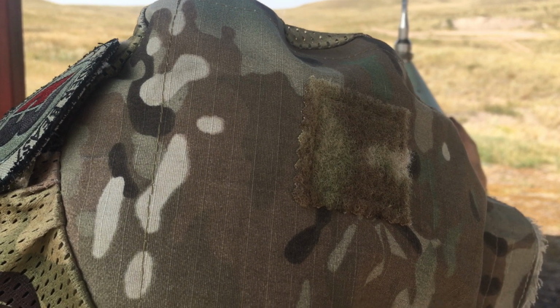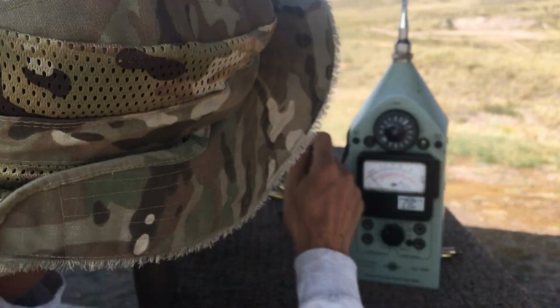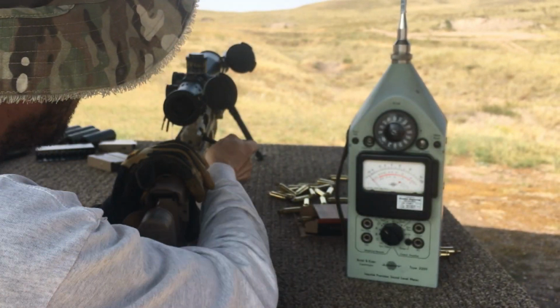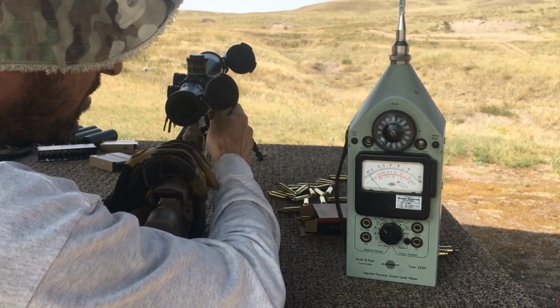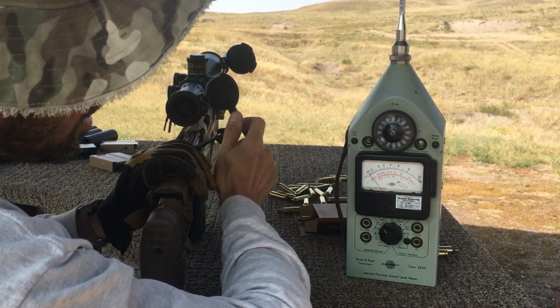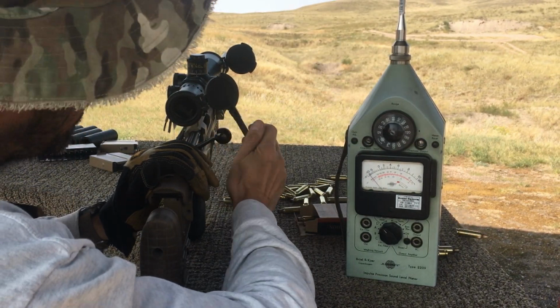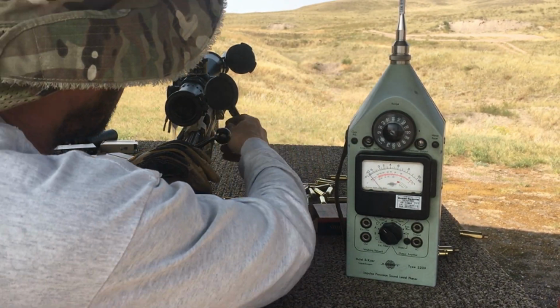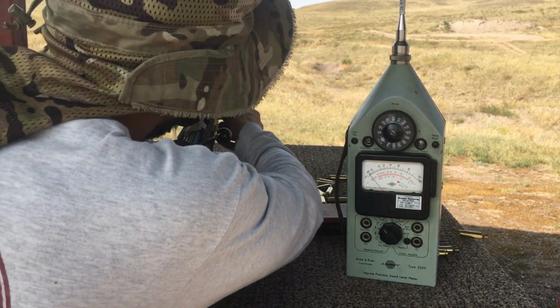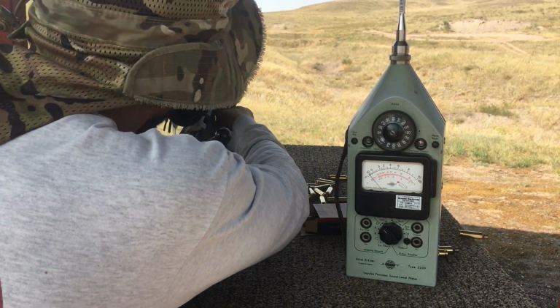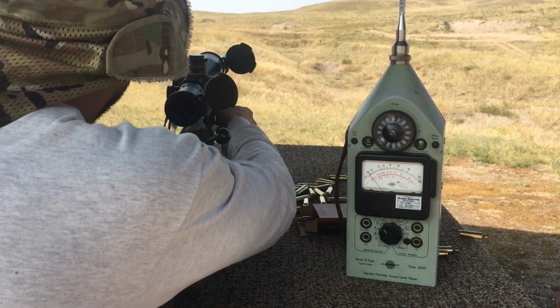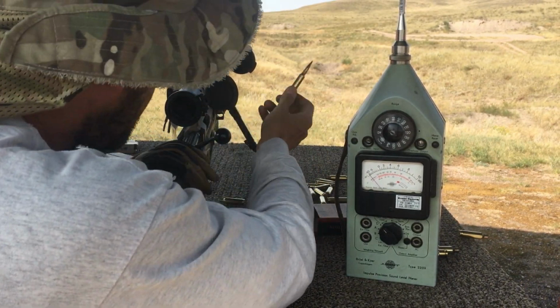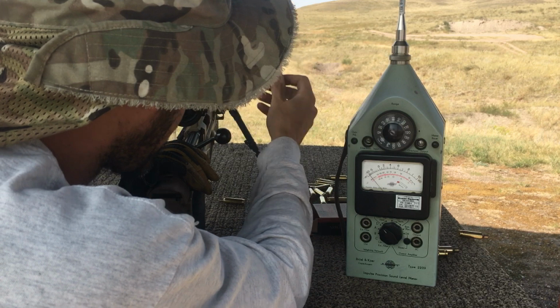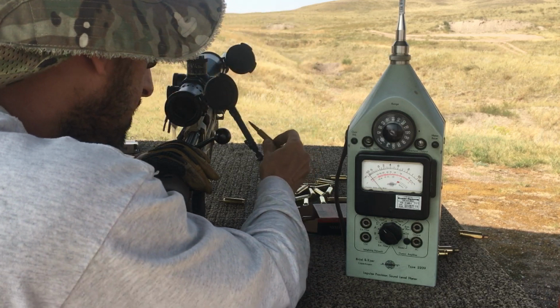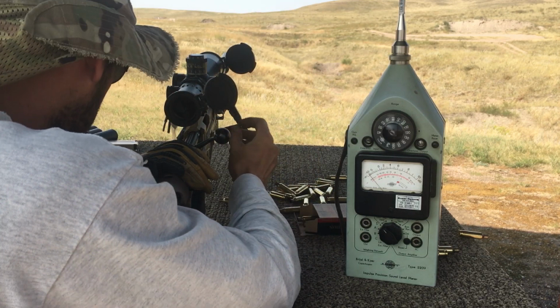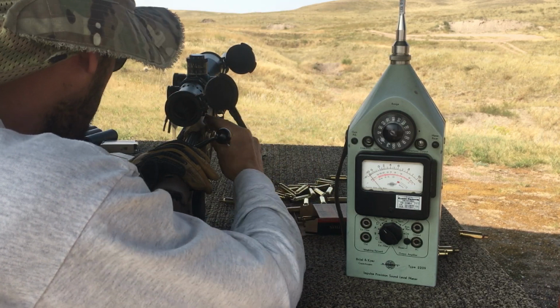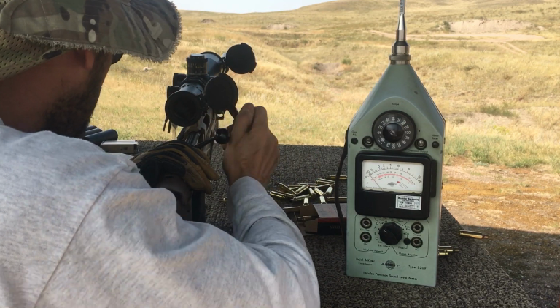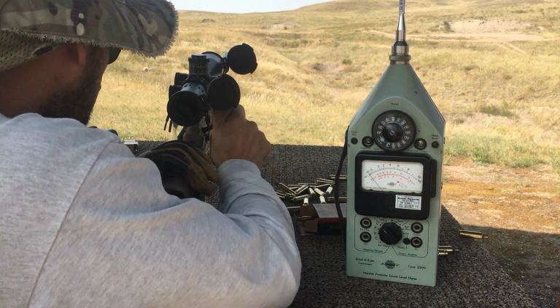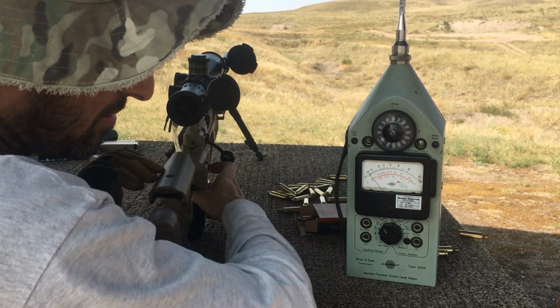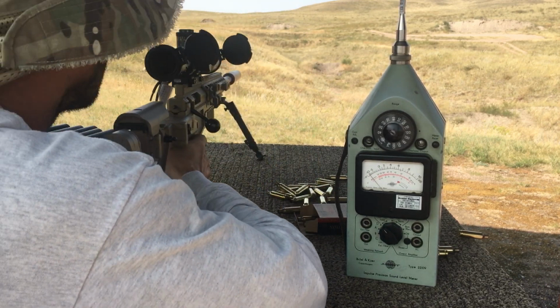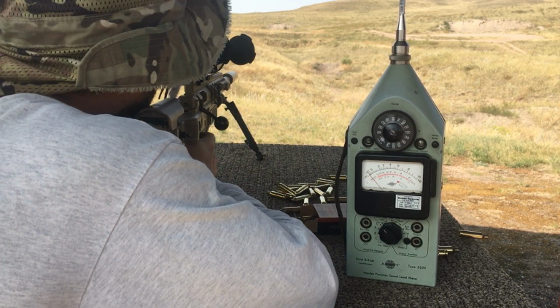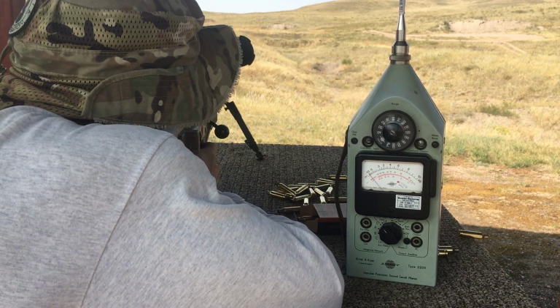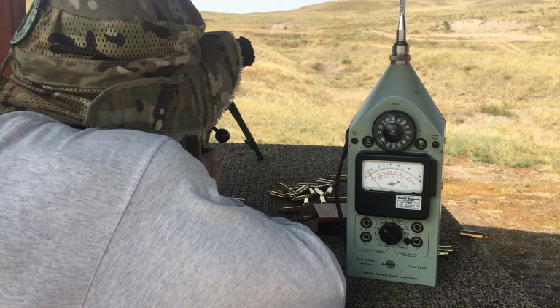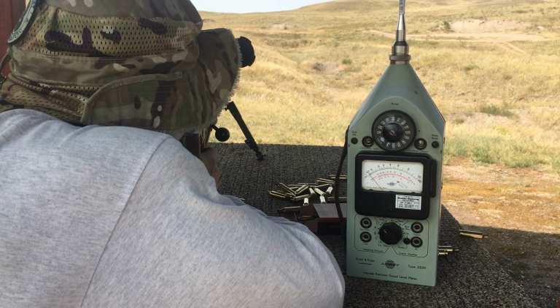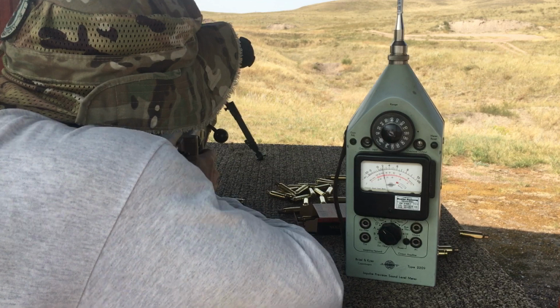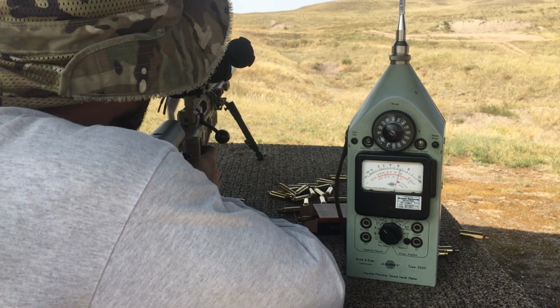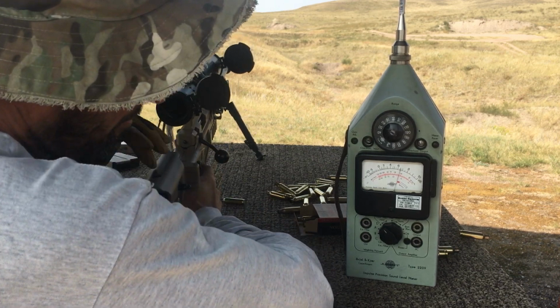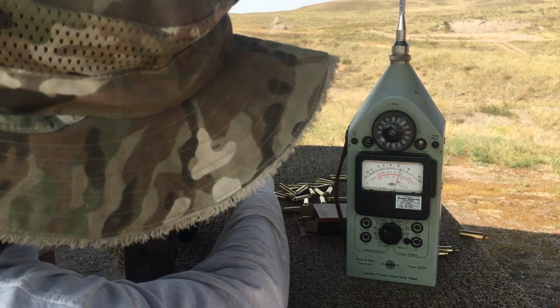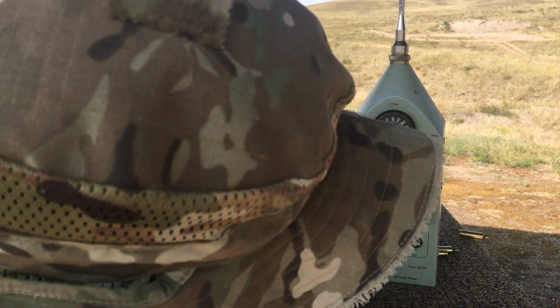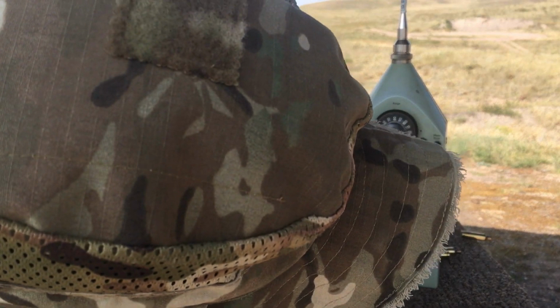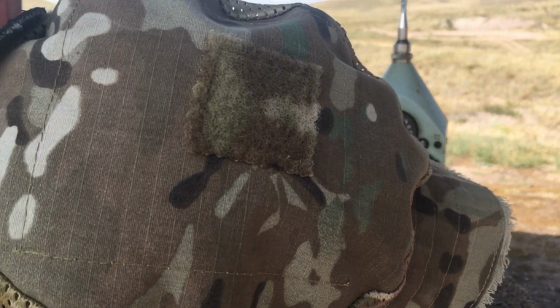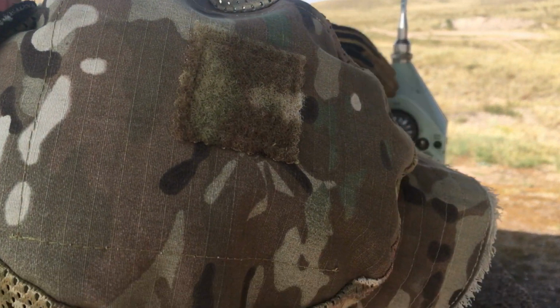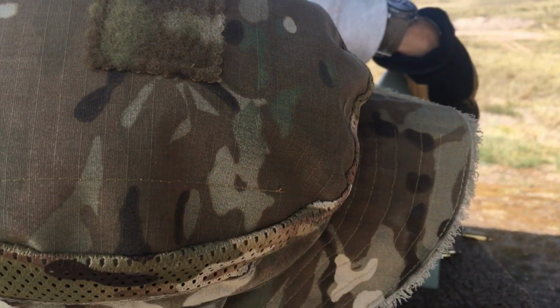126 and three-quarters — did I forget to reset it, or did it just meter the same? Last round. 126 and a half.